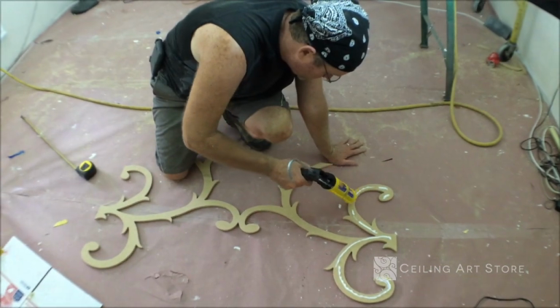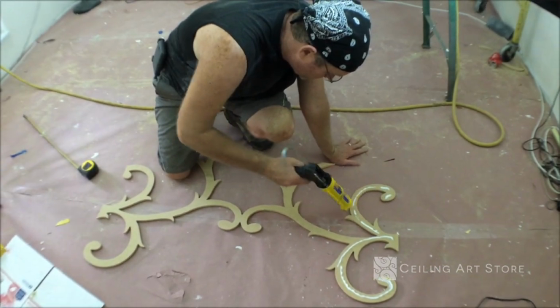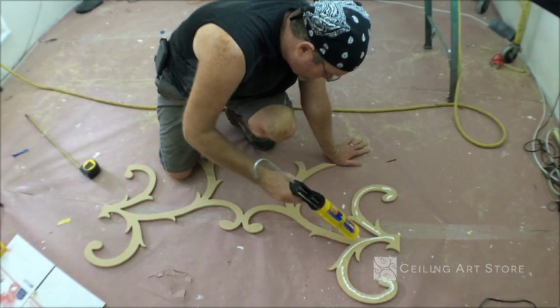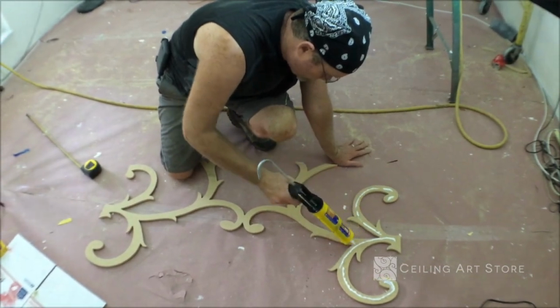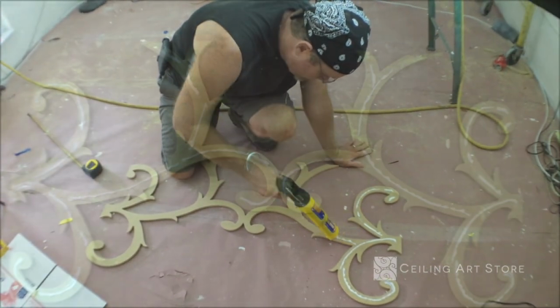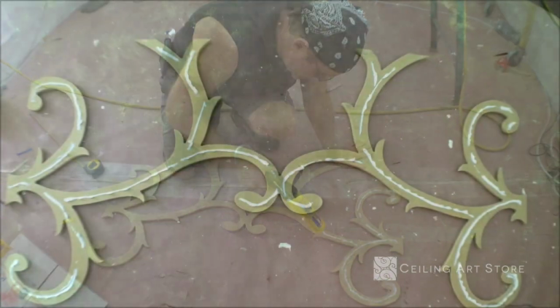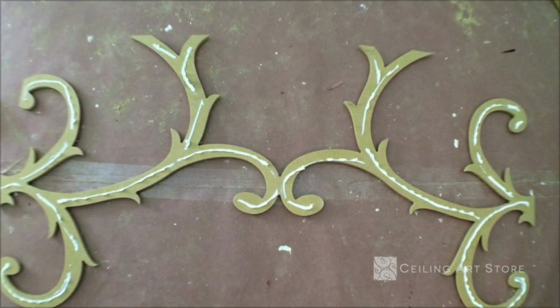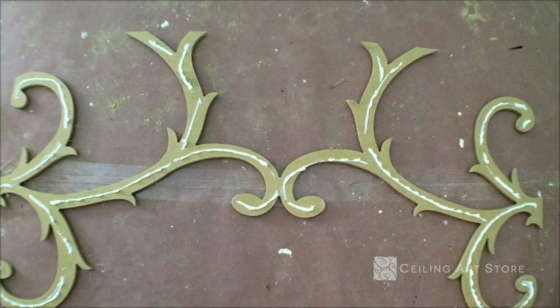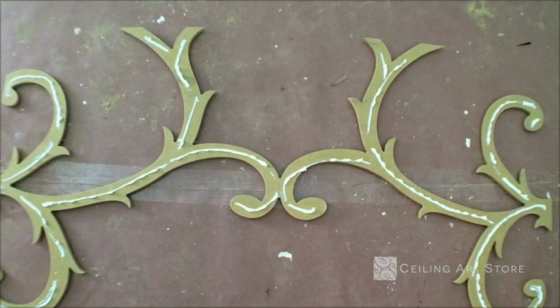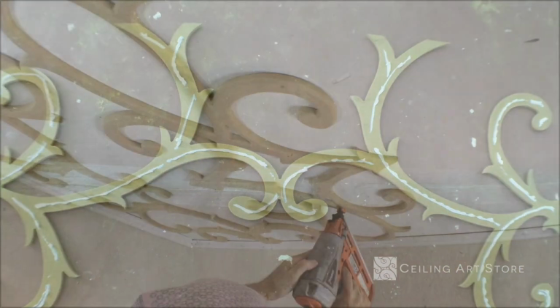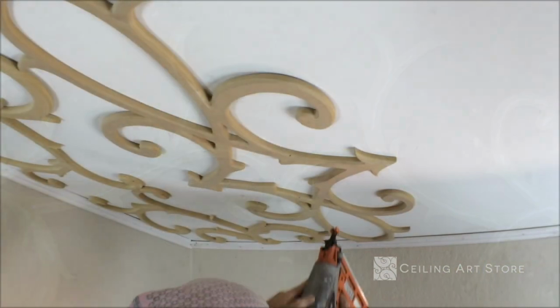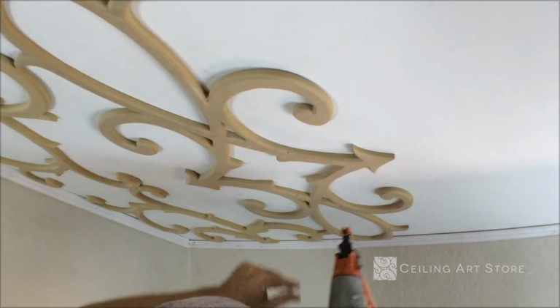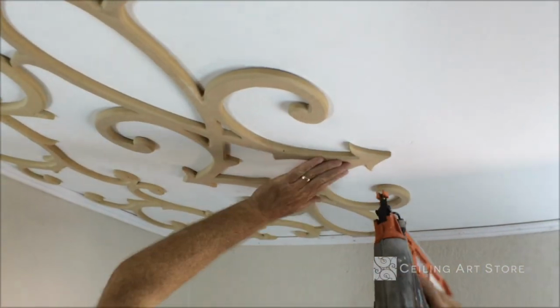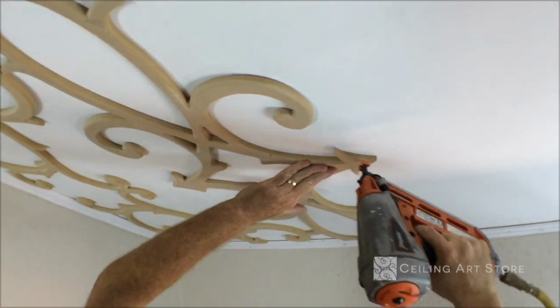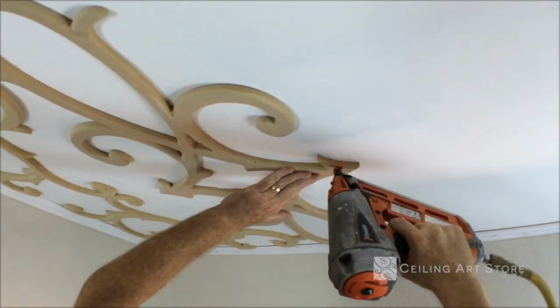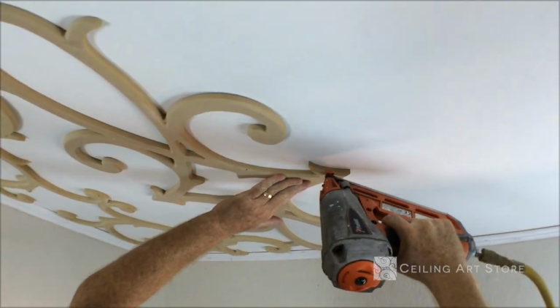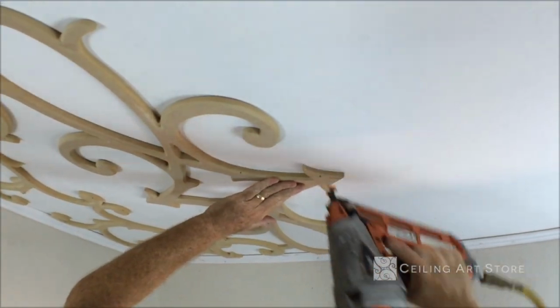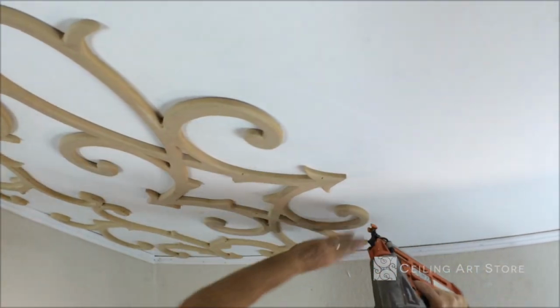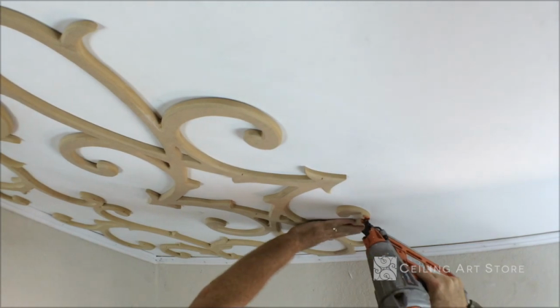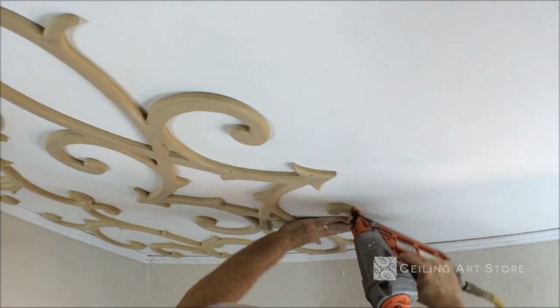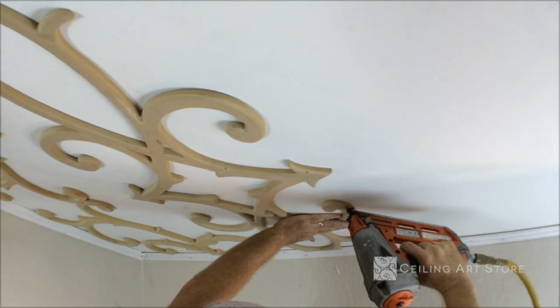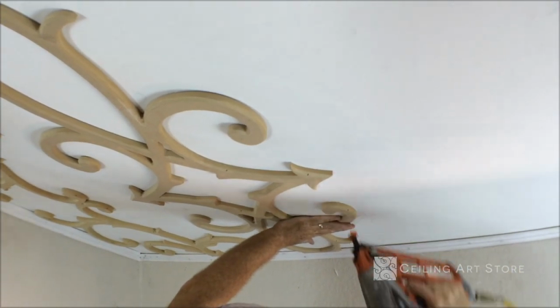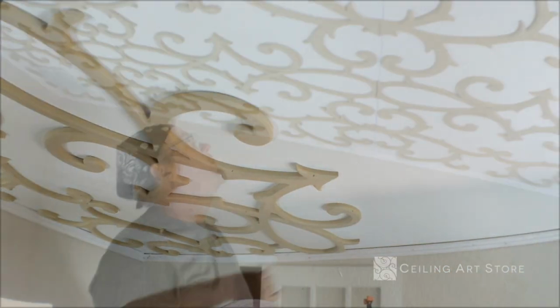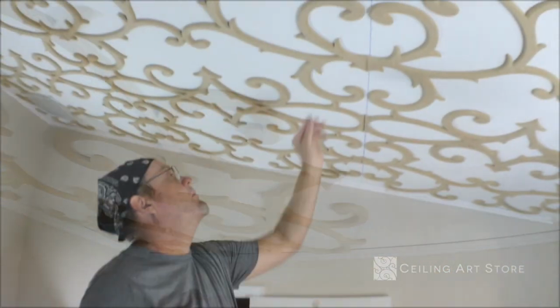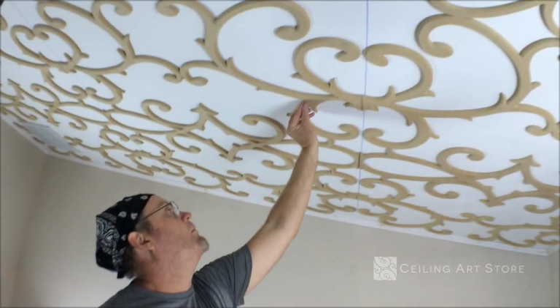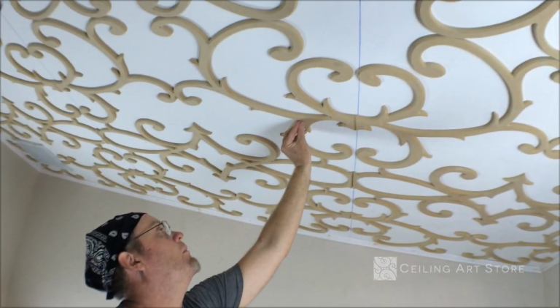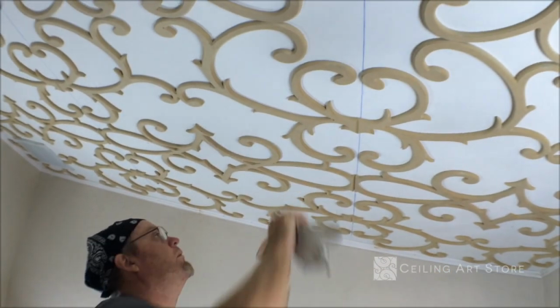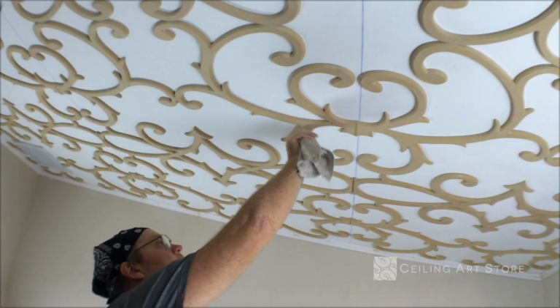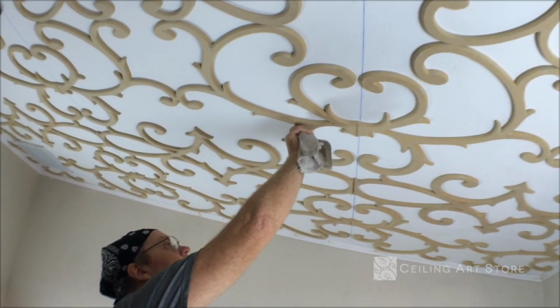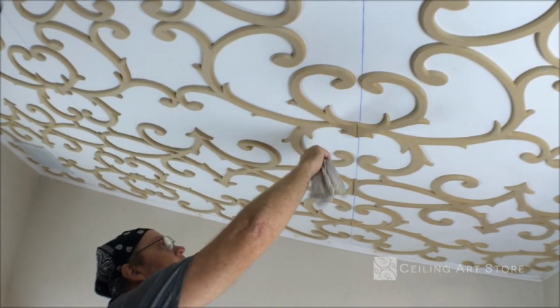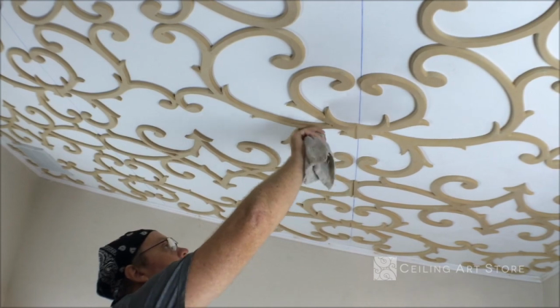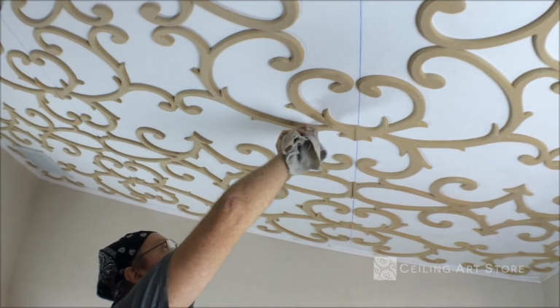Apply caulking glue to the back of your faux iron. Then make sure you nail along the edges. Apply wood filler to nail holes and wipe away any excess.